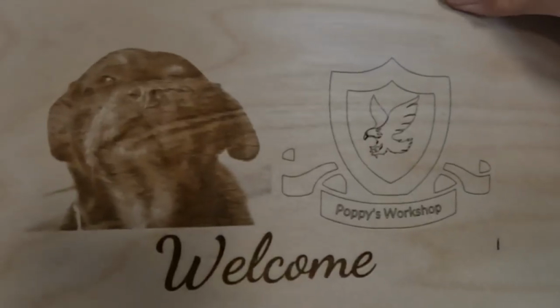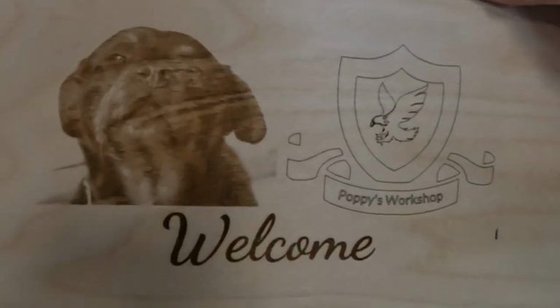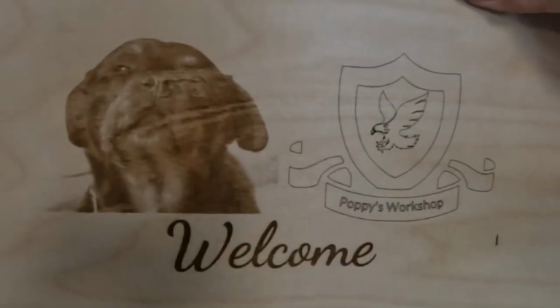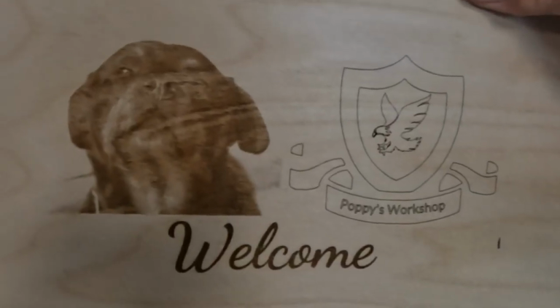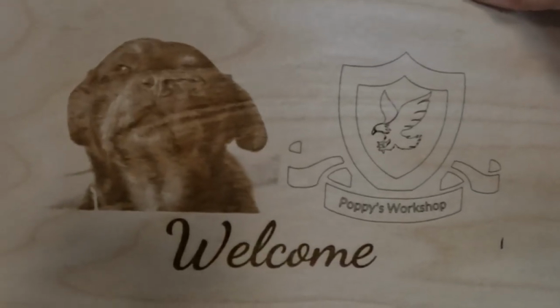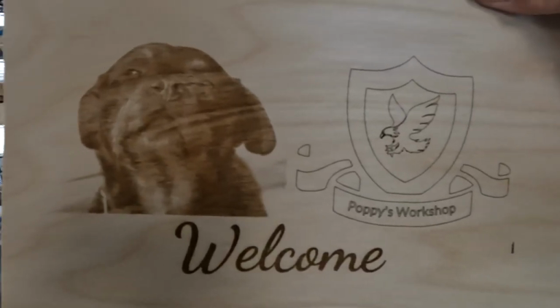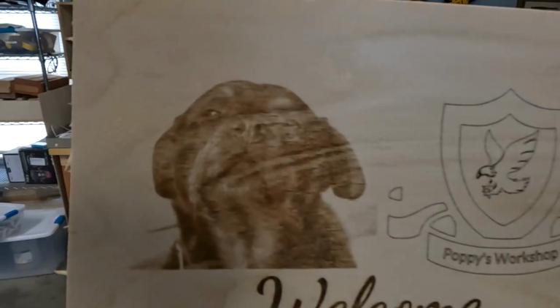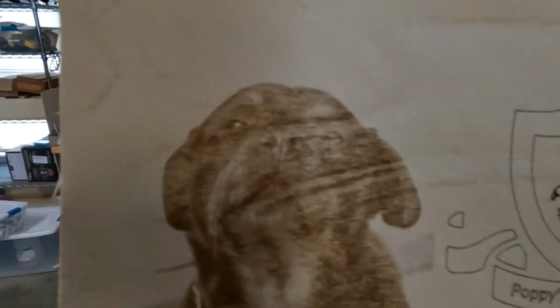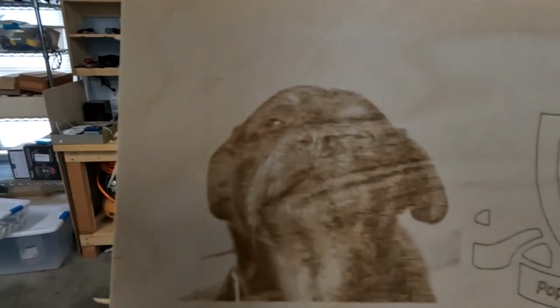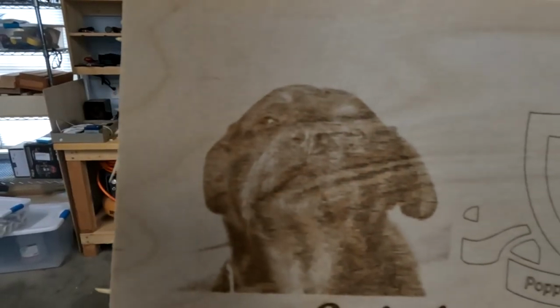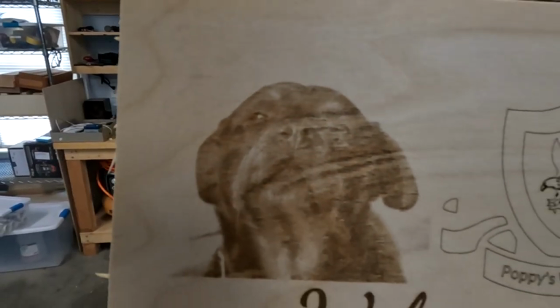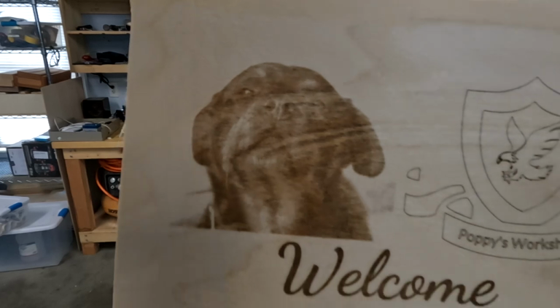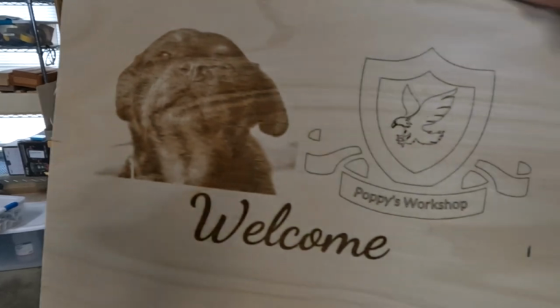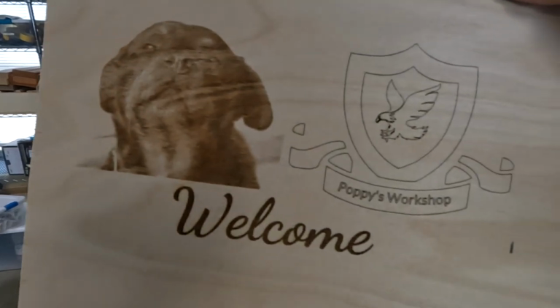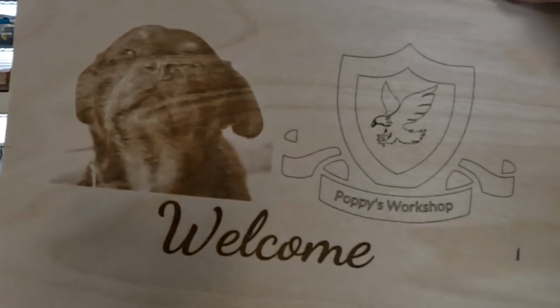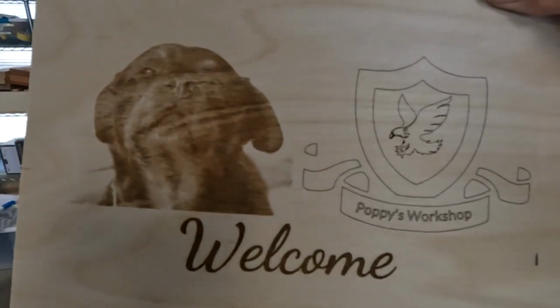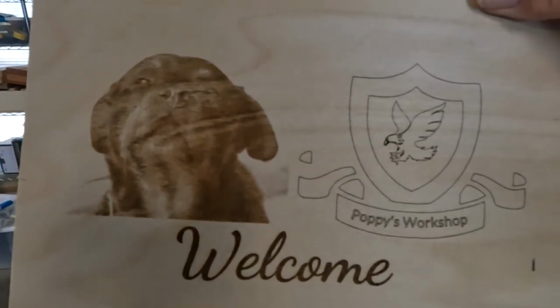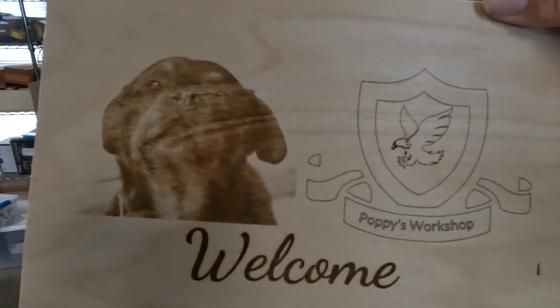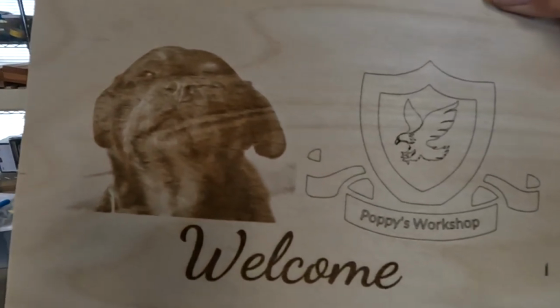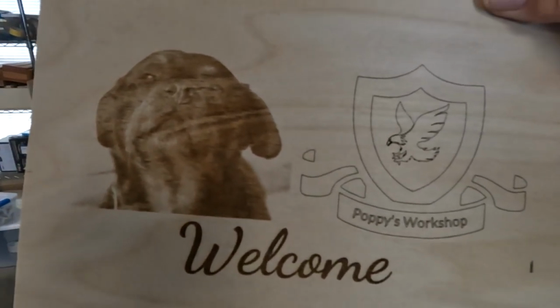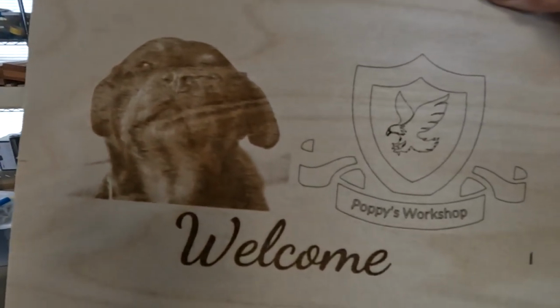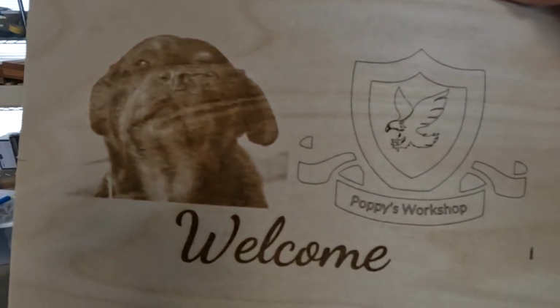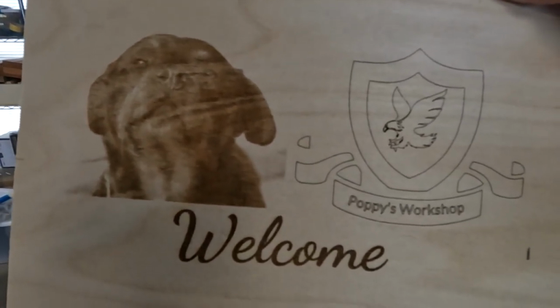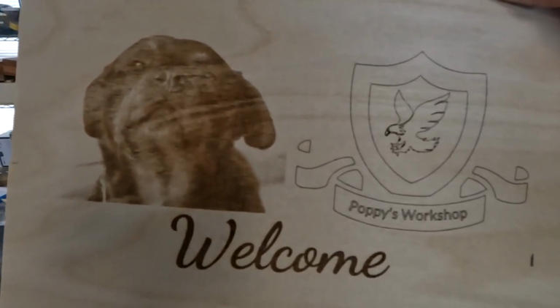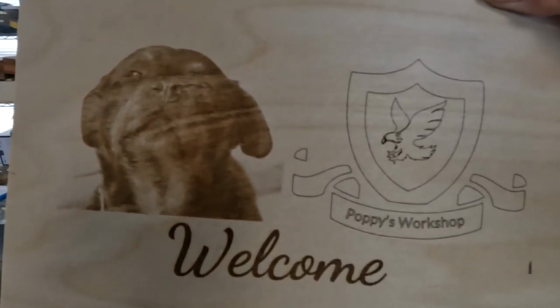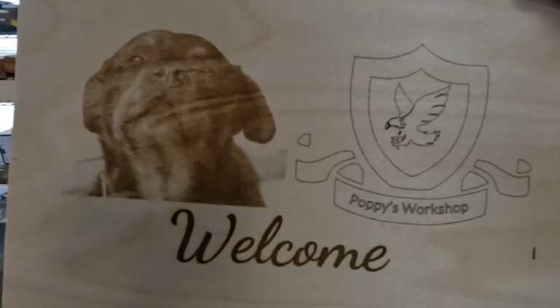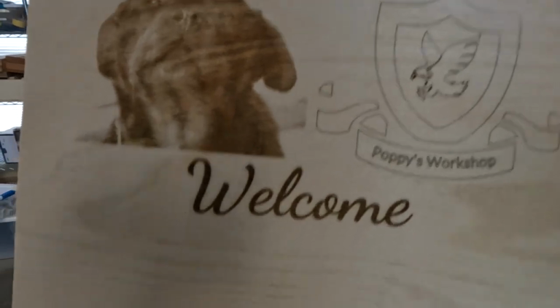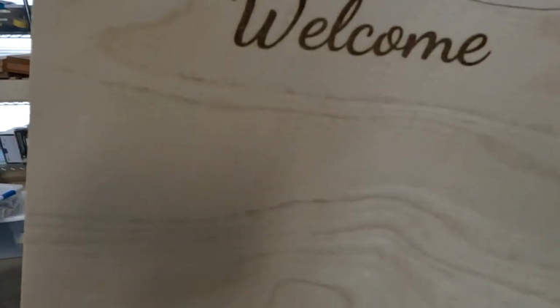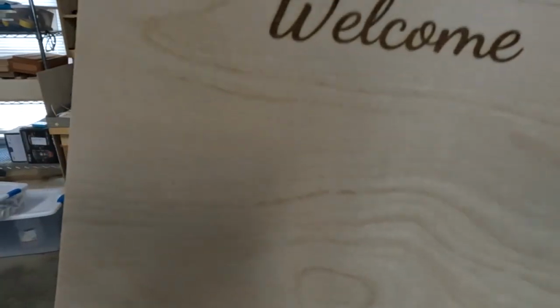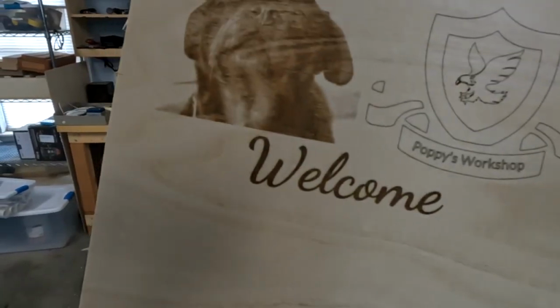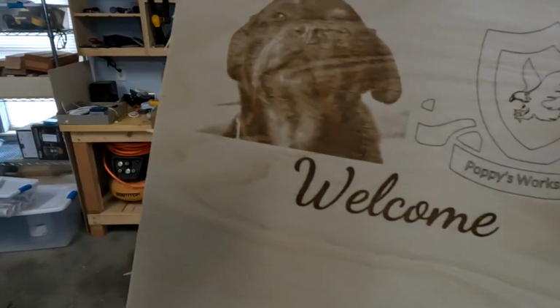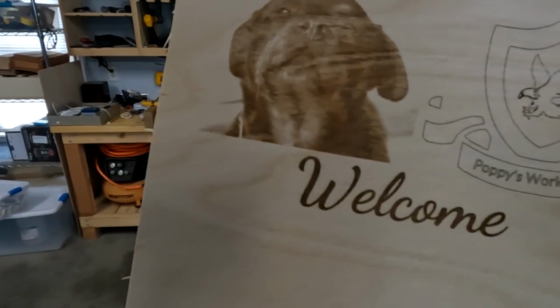I went over it twice just to make sure it was burning good. The image probably needs to be a little darker, but again, for testing what we're doing here, it should be perfectly fine. I'm going to put the Air Assist on now and then we'll run the same exact image underneath it and see what it looks like.